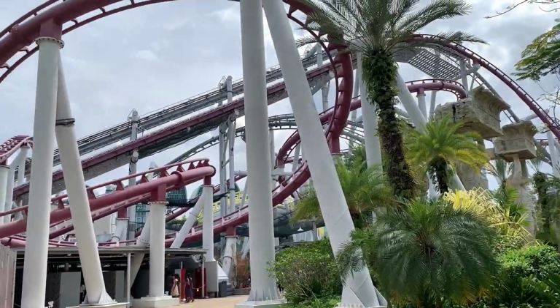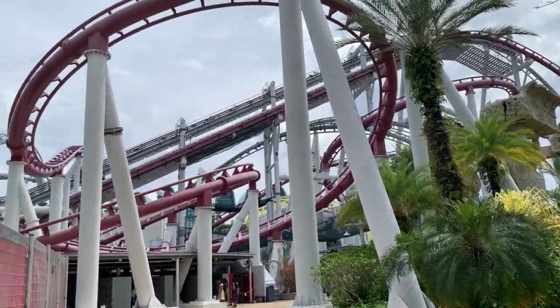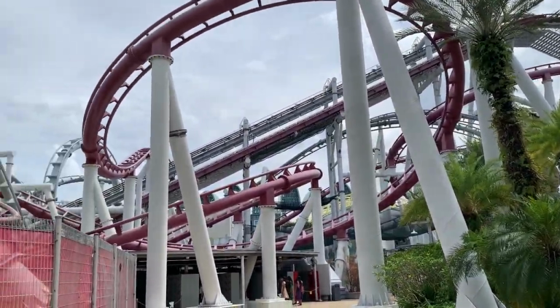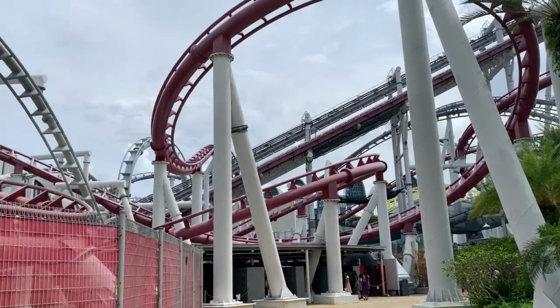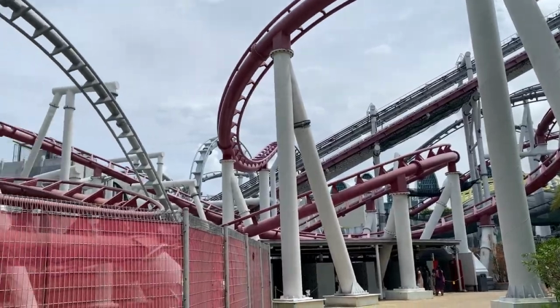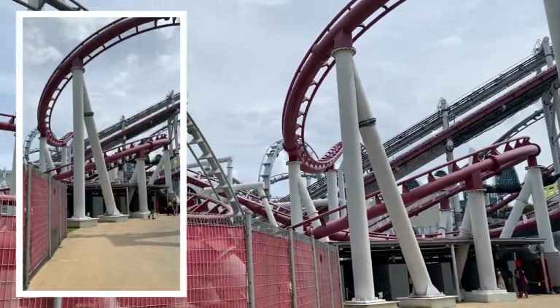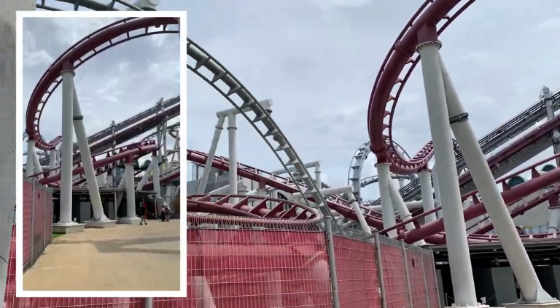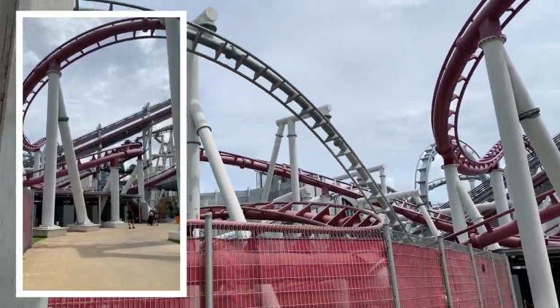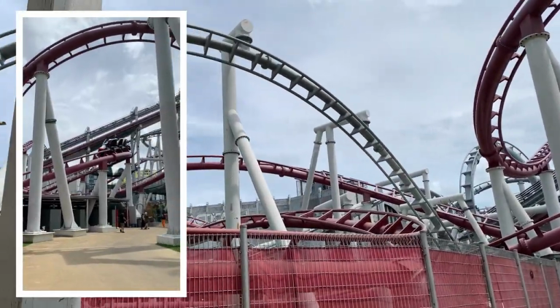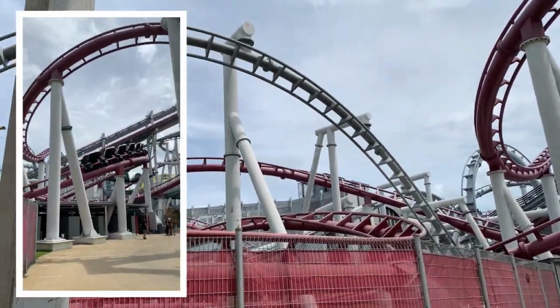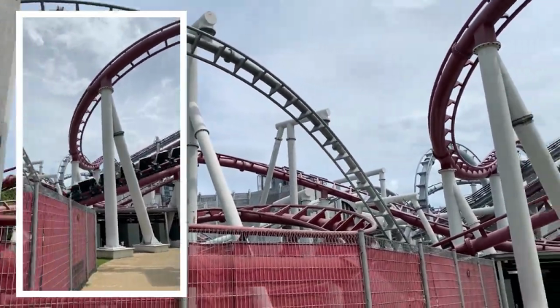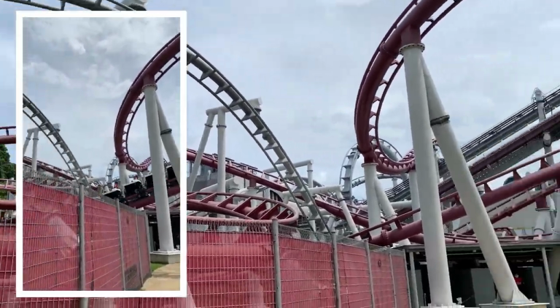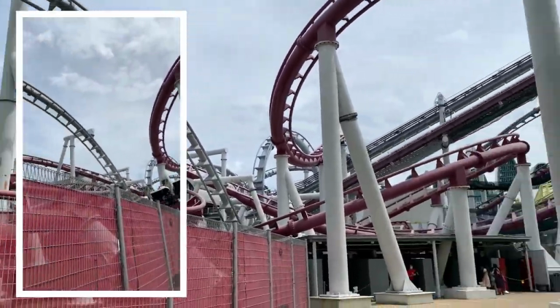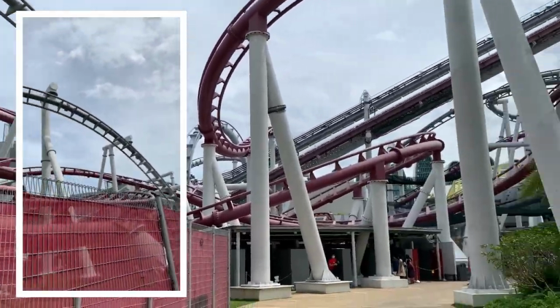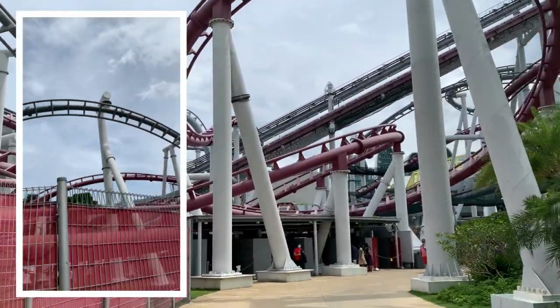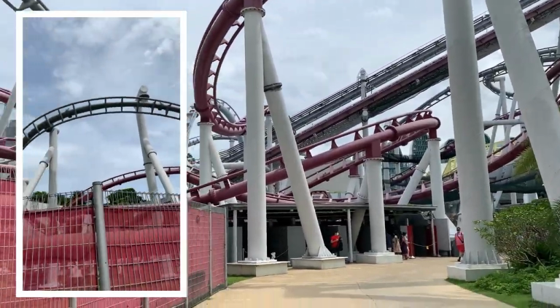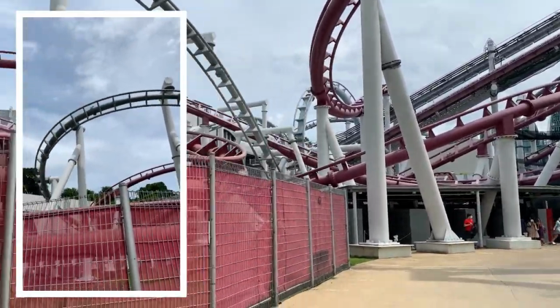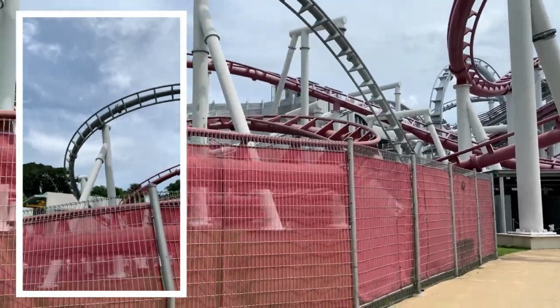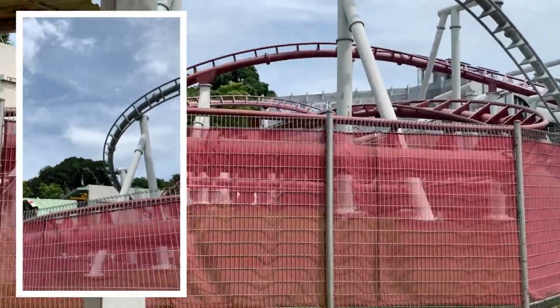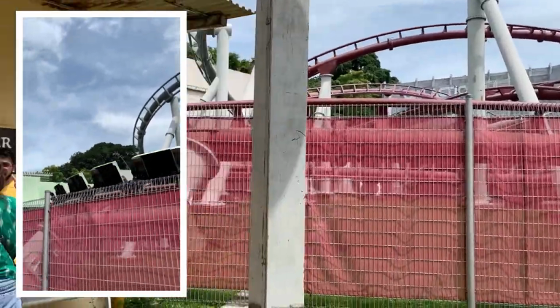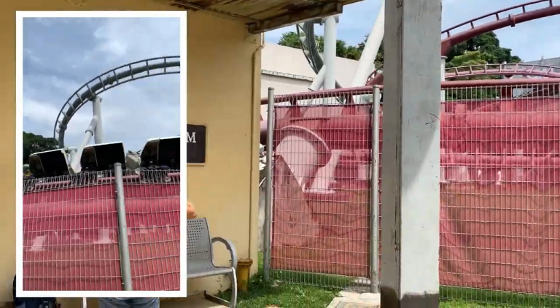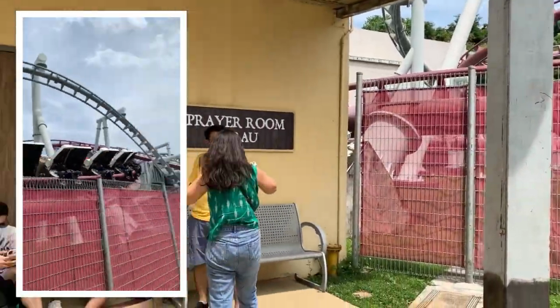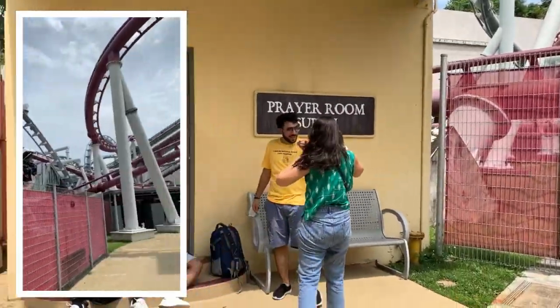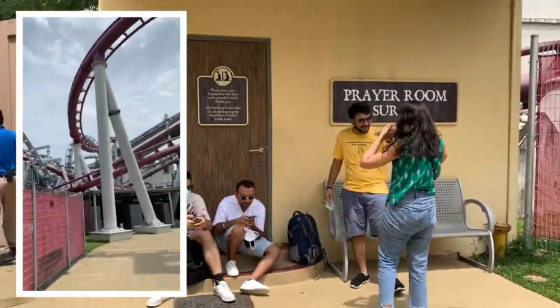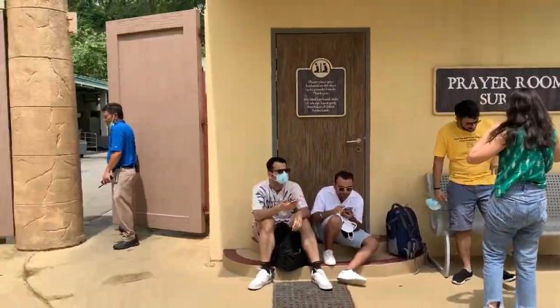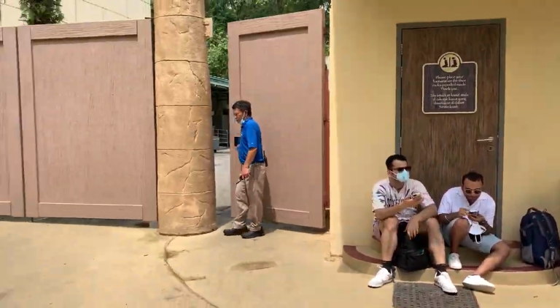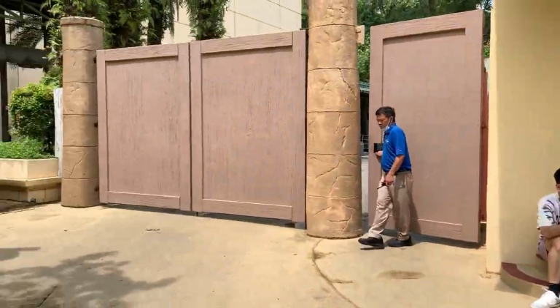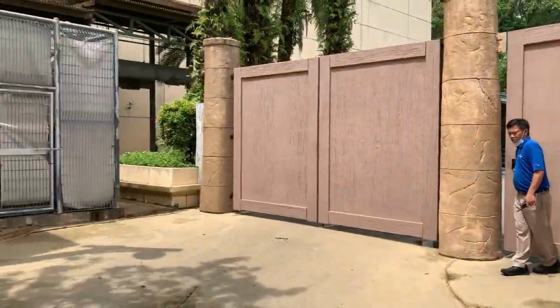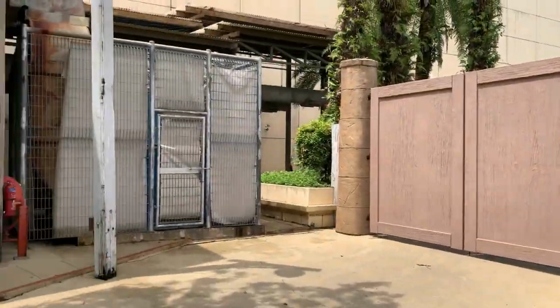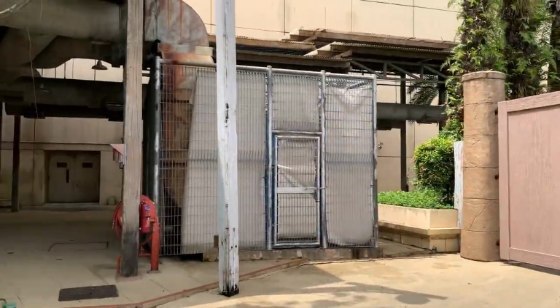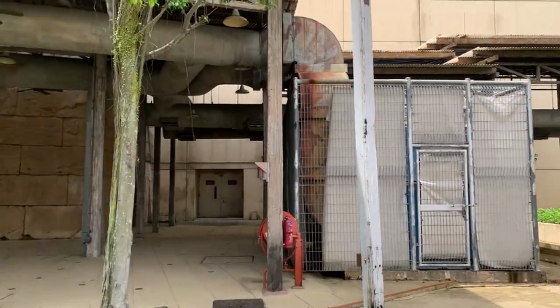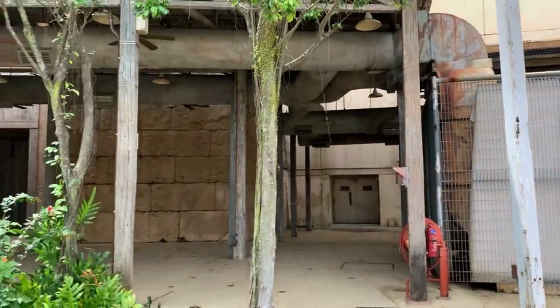We first went to the Battlestar Galactica ride — the scariest one there — and it ripped my soul out when we flipped upside down on the Cylon ride. The Human ride was comparatively better, I must say.